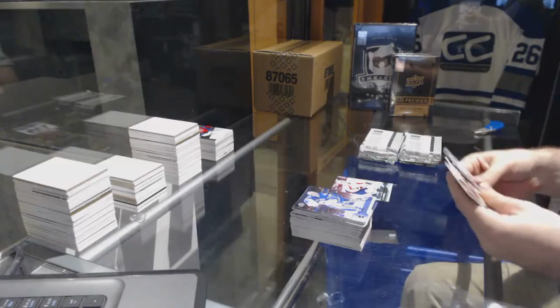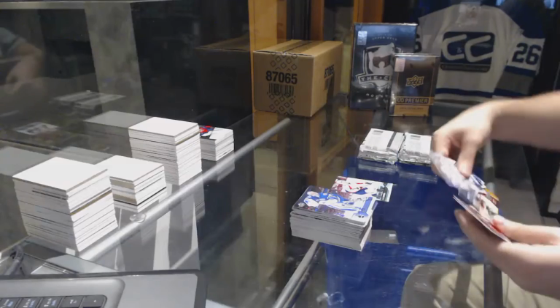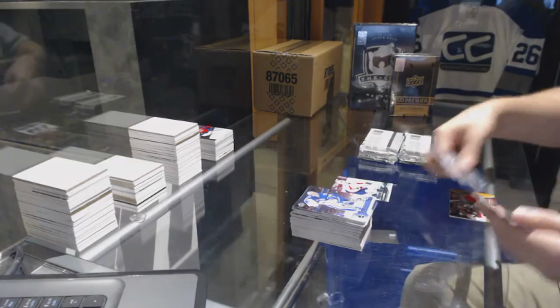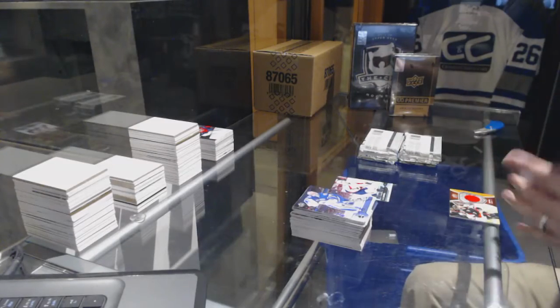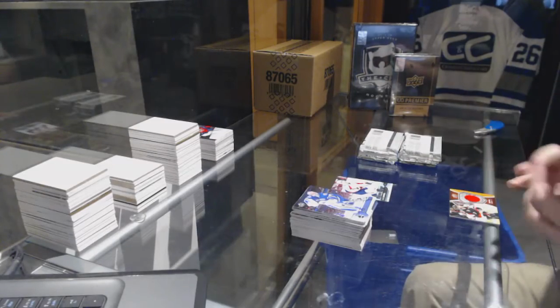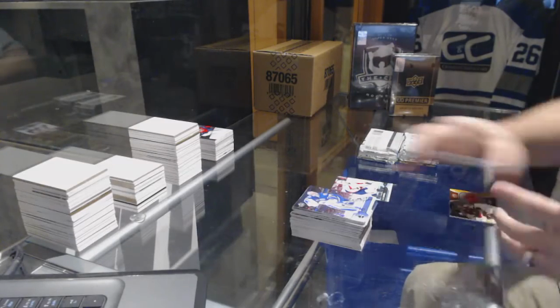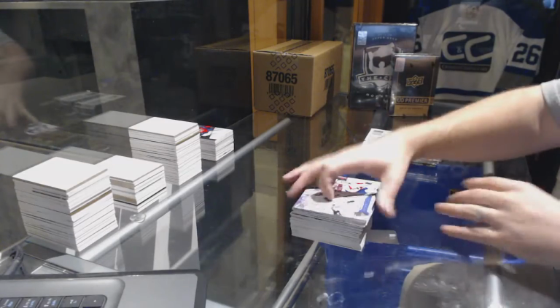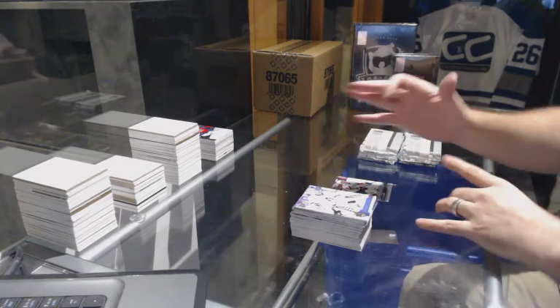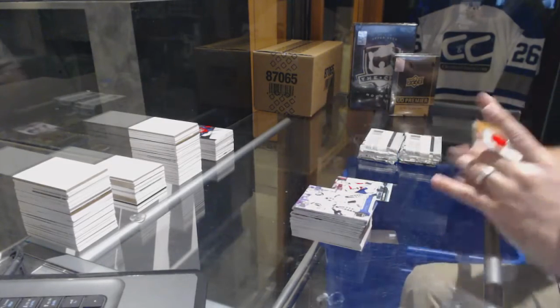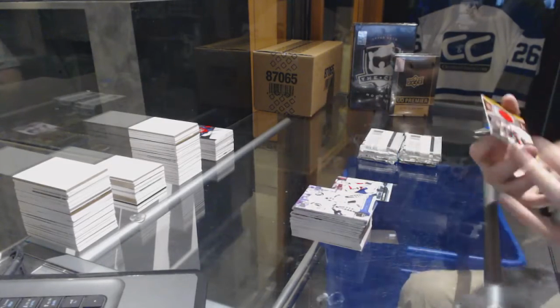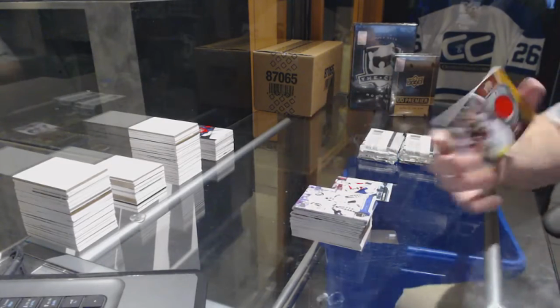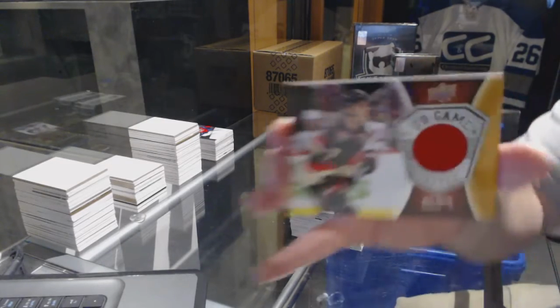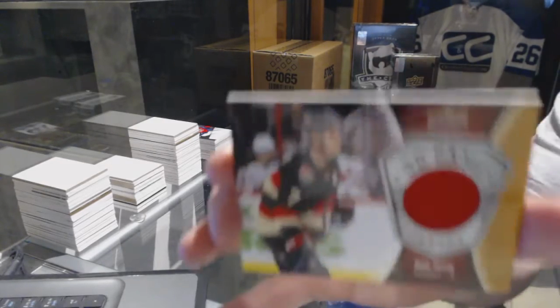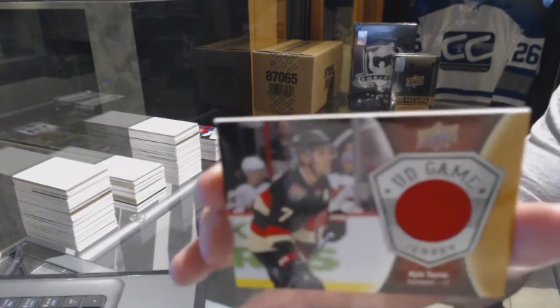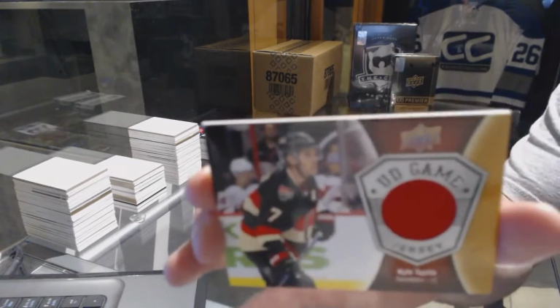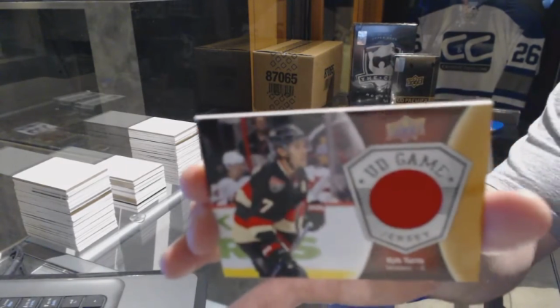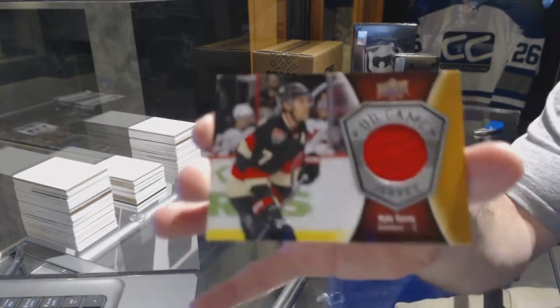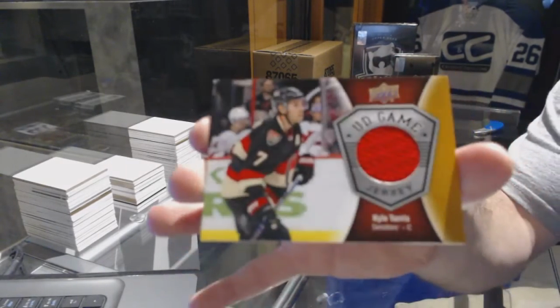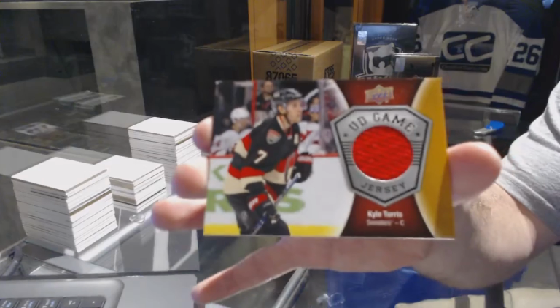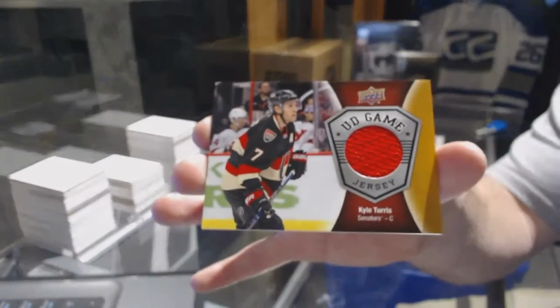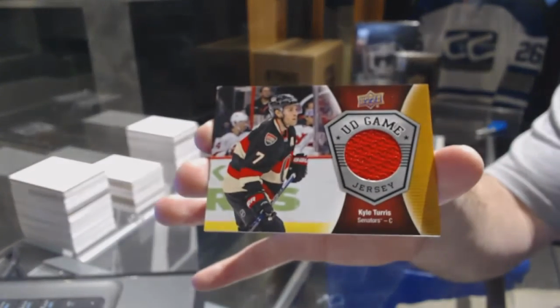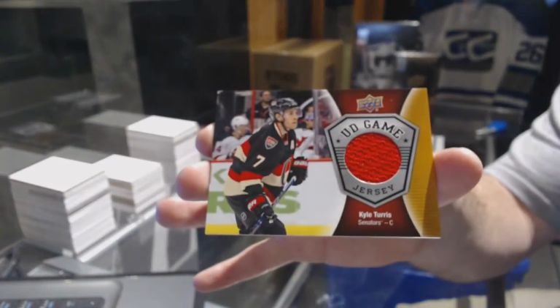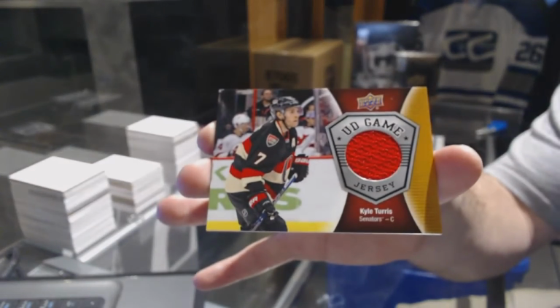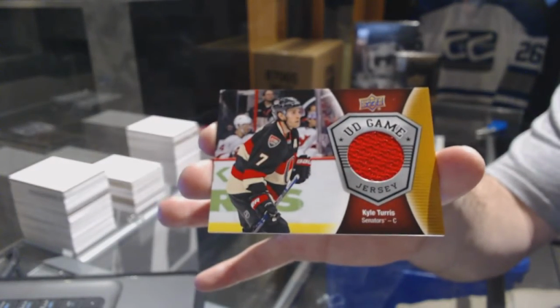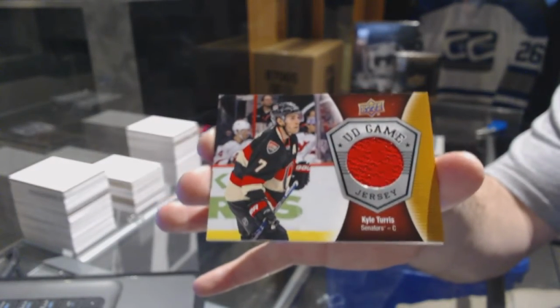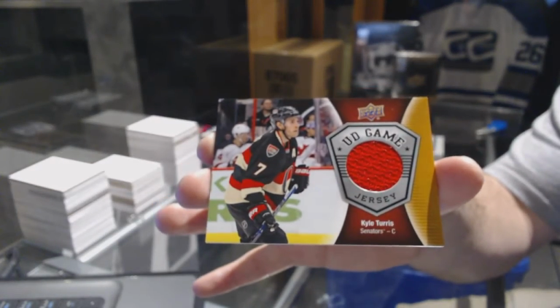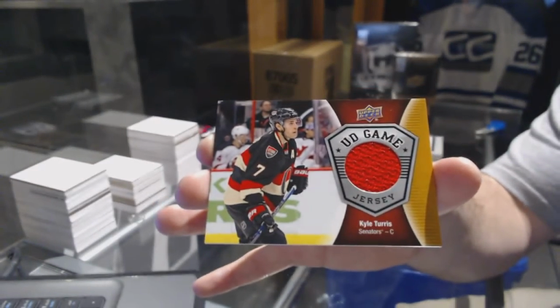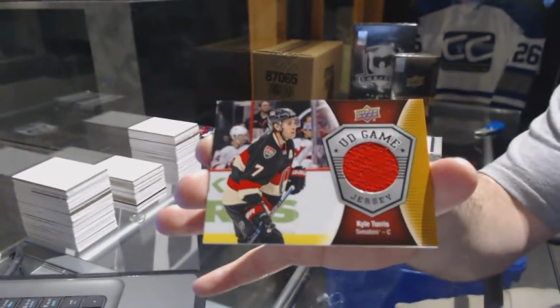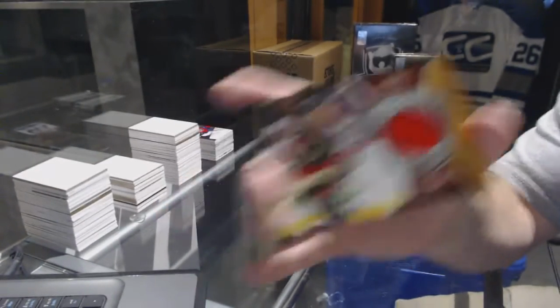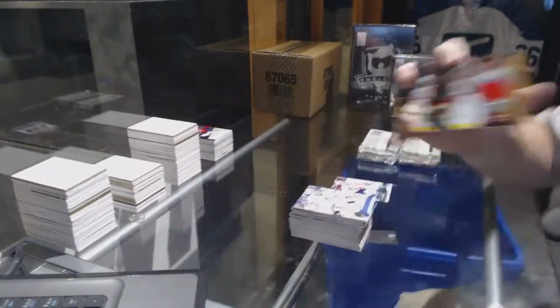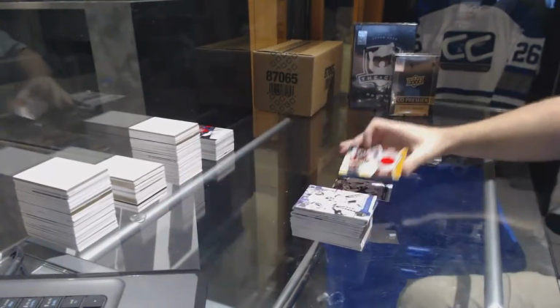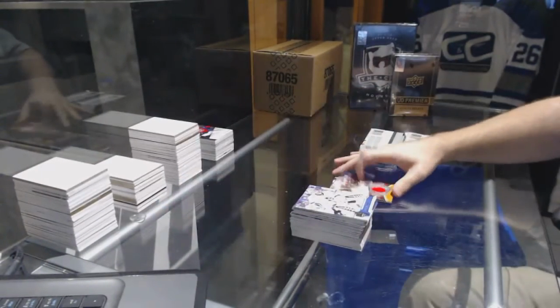We've got for the Ottawa Senators, game jersey of Kyle Turris.